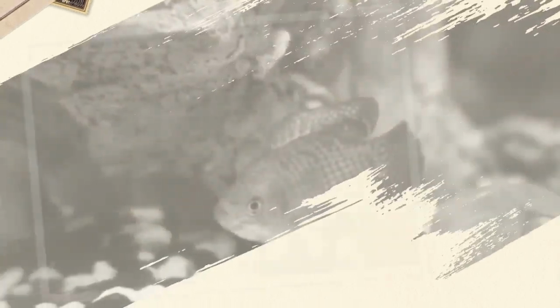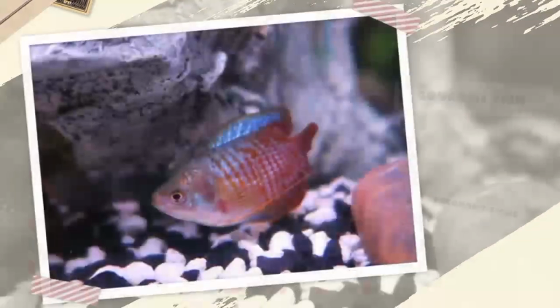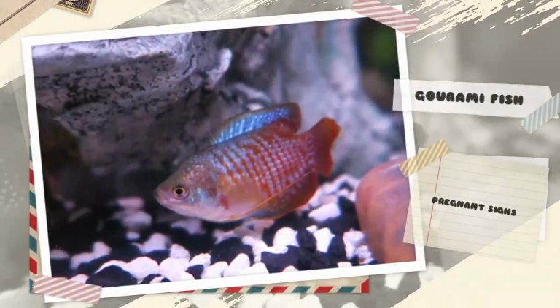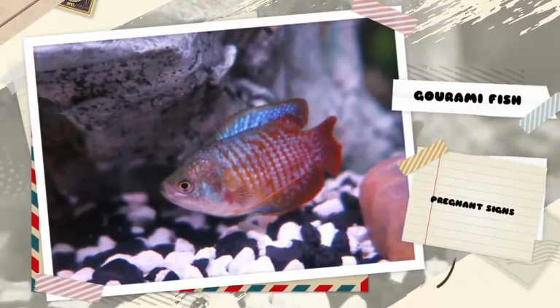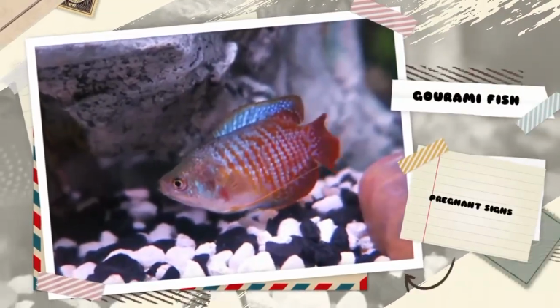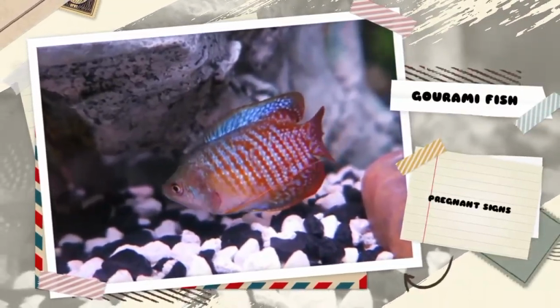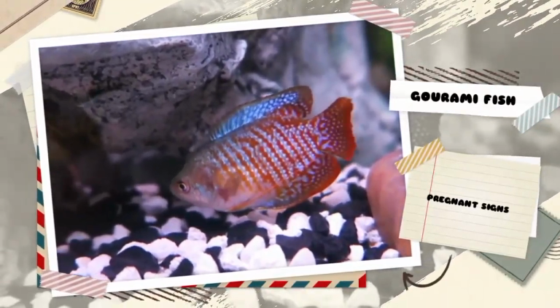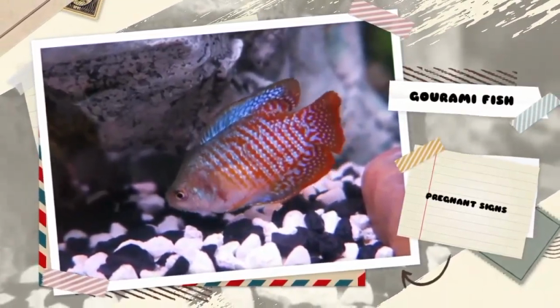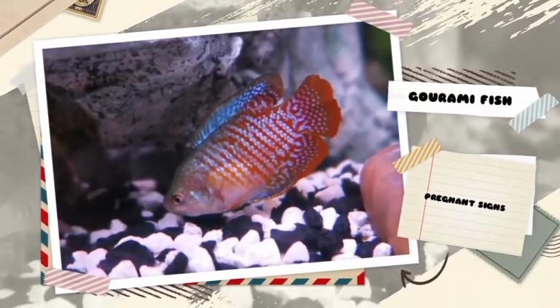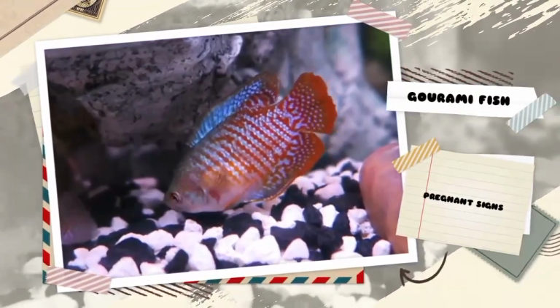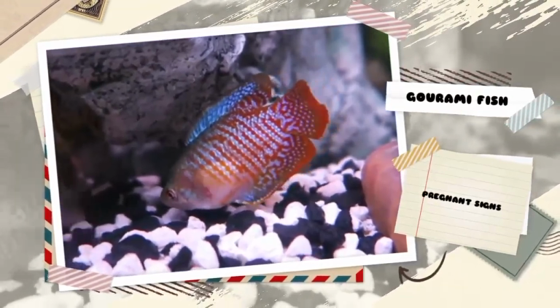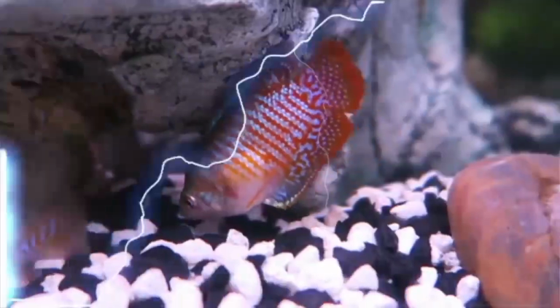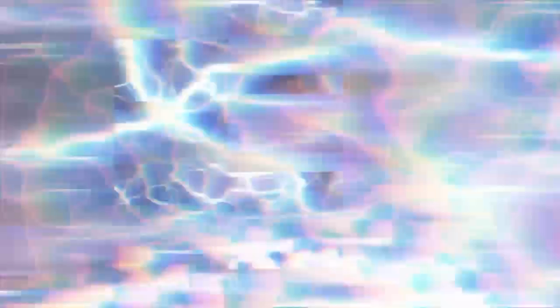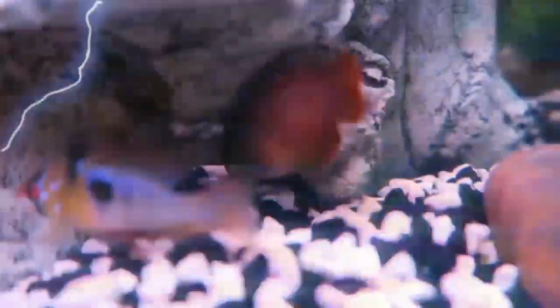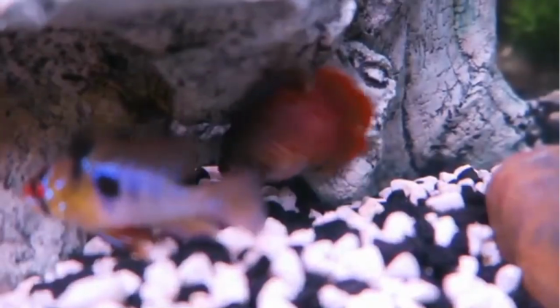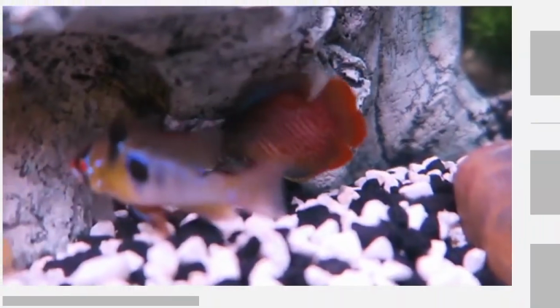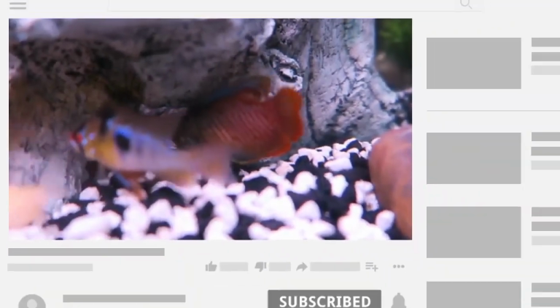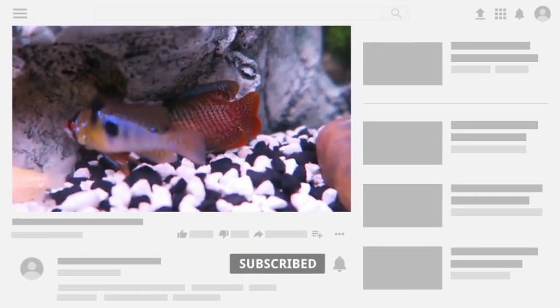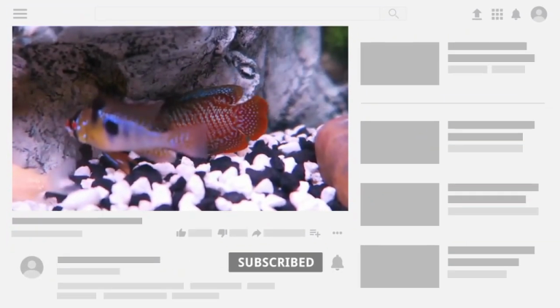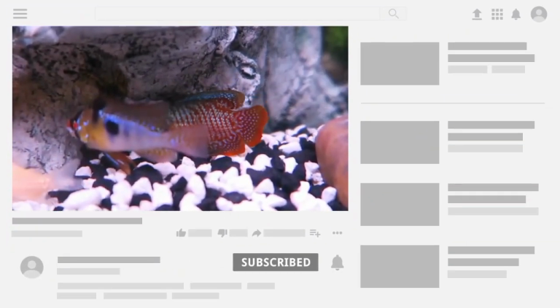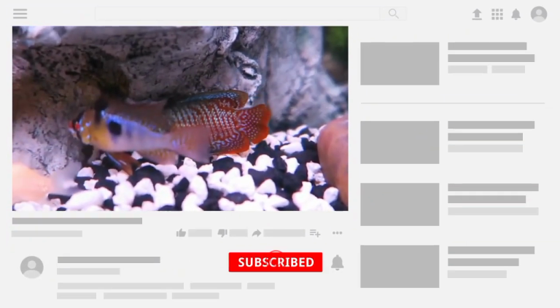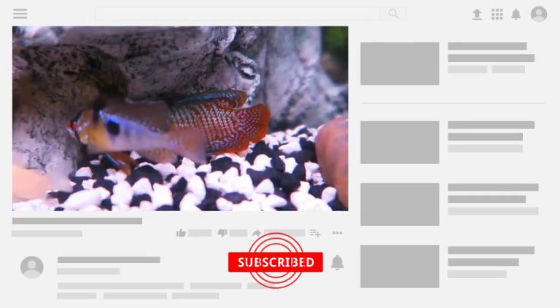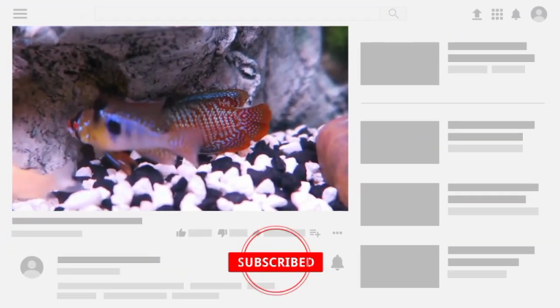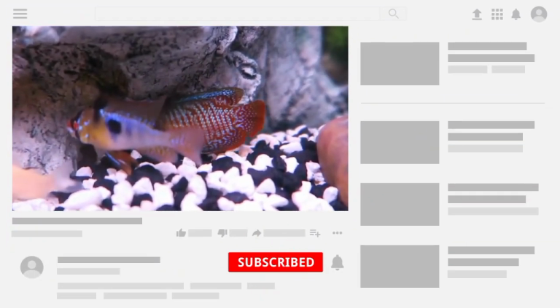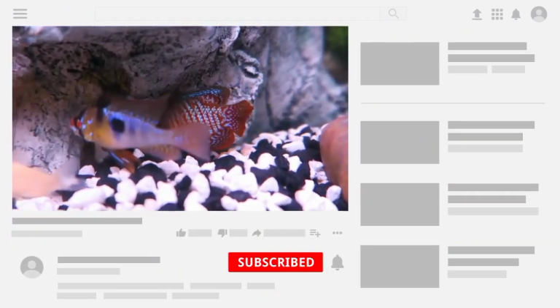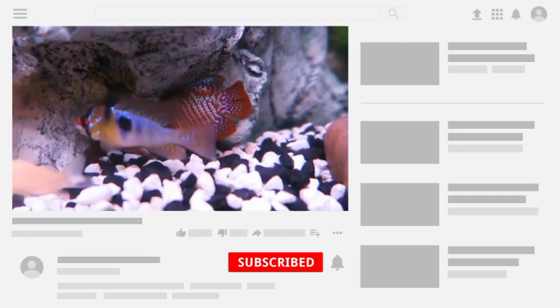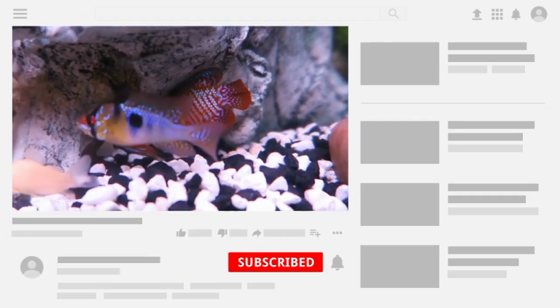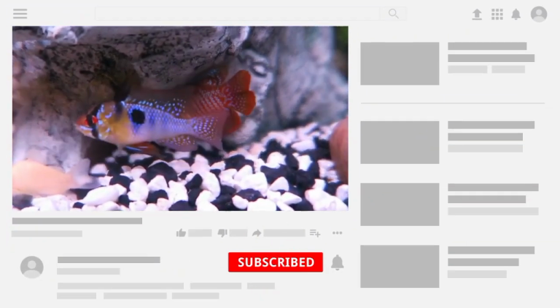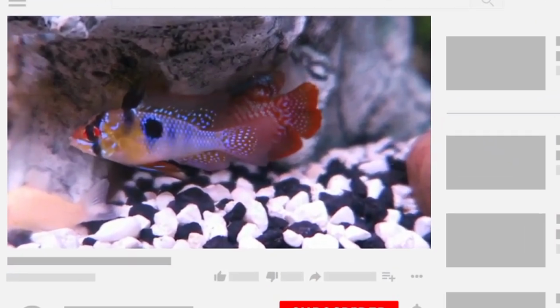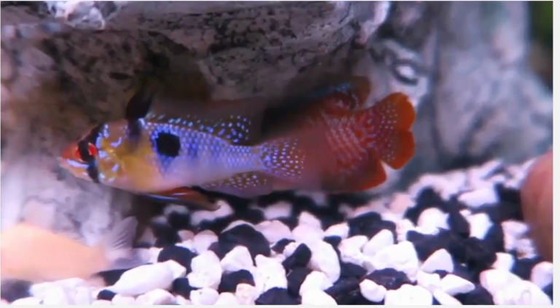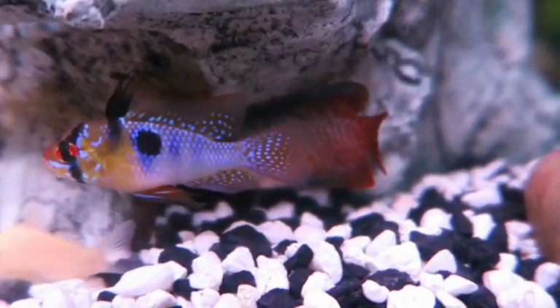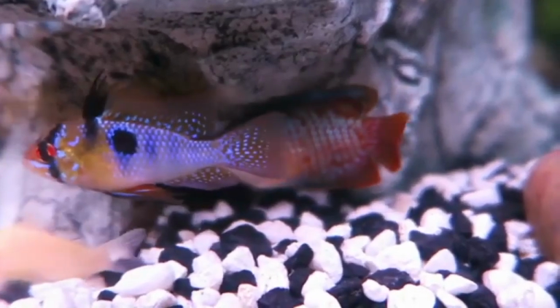Hello everyone, welcome to my YouTube channel. Today I am going to discuss Gourami fish pregnant signs. When it comes to recognizing if your Gourami fish is pregnant, there are several key signs to look for.